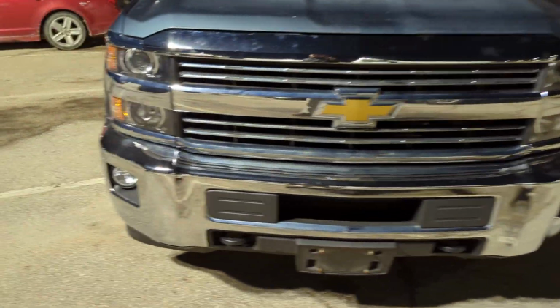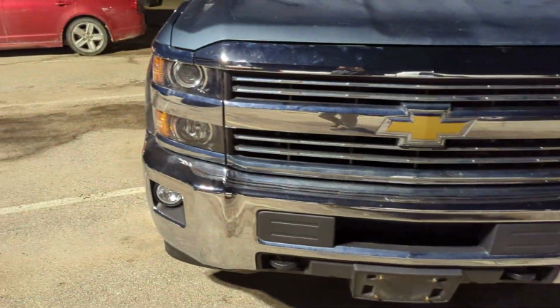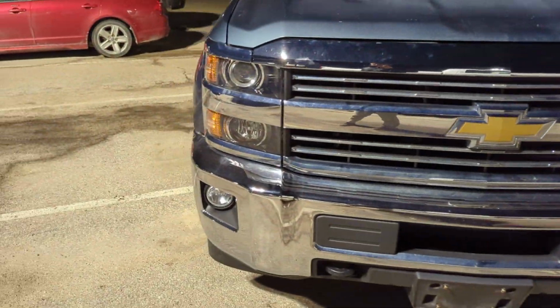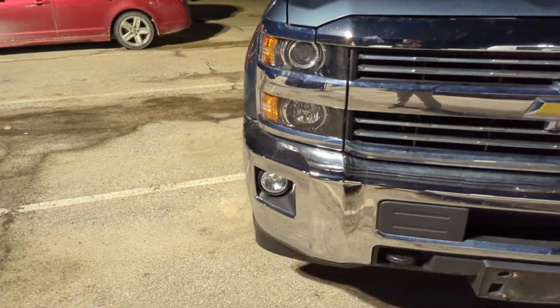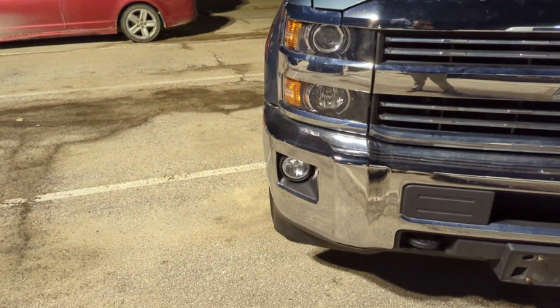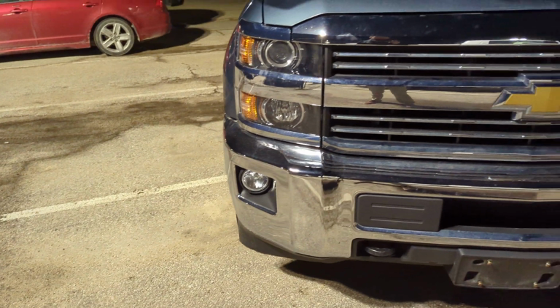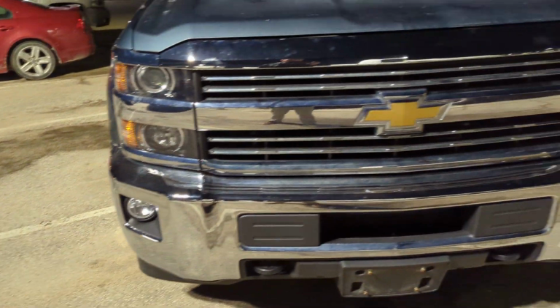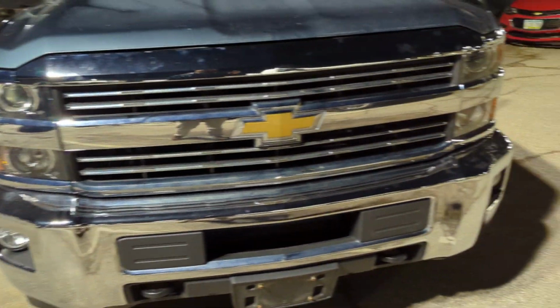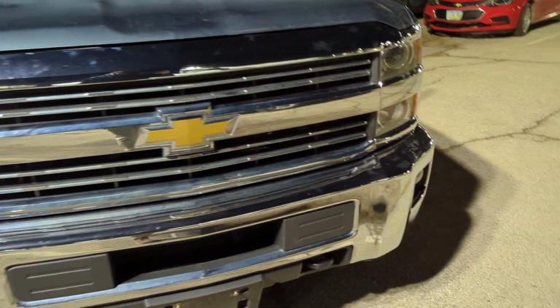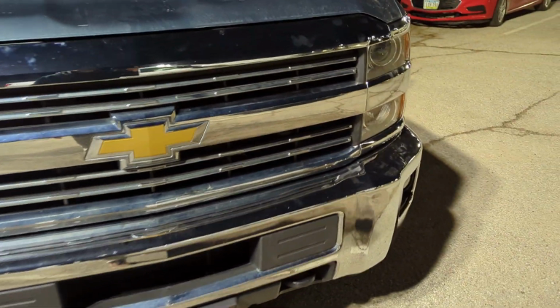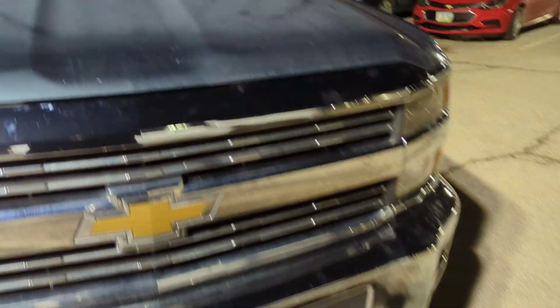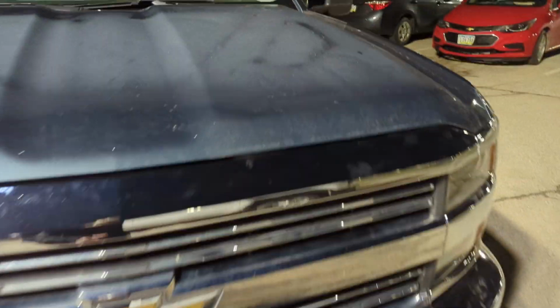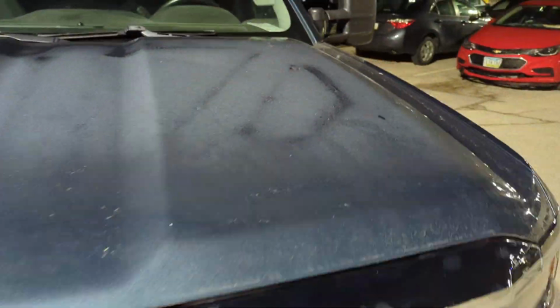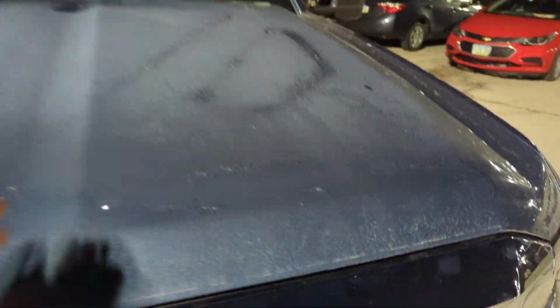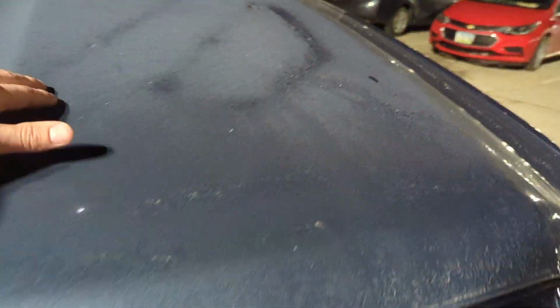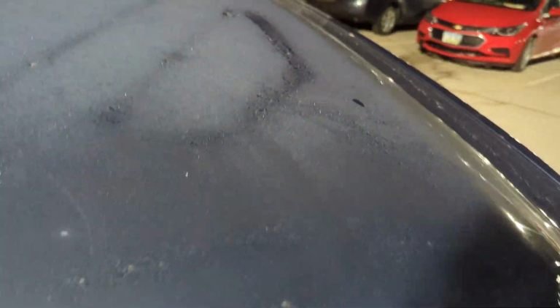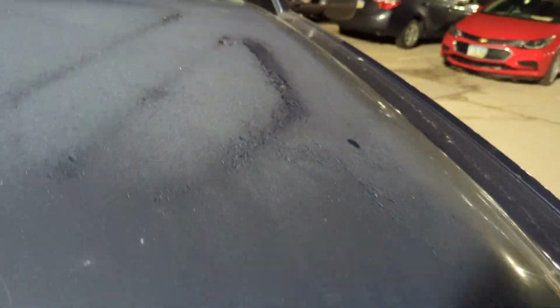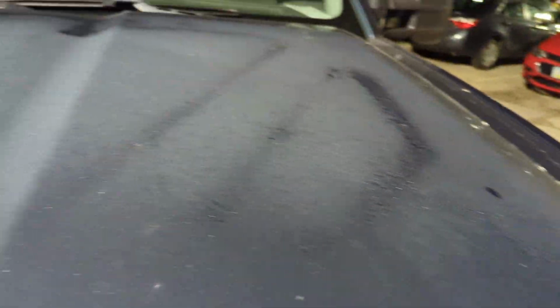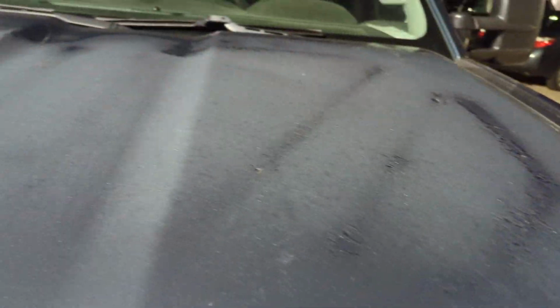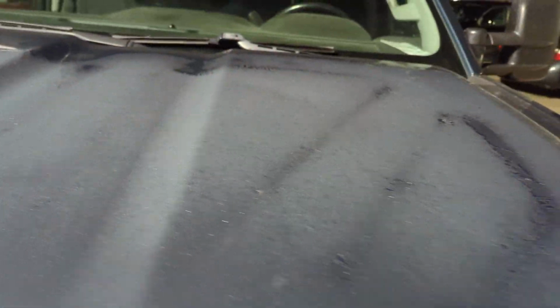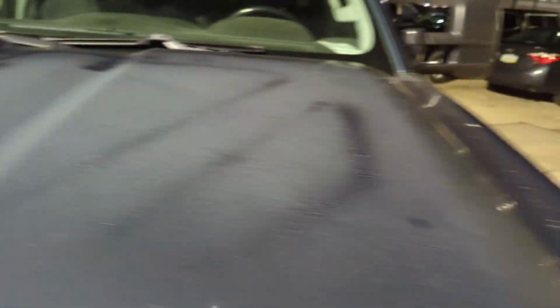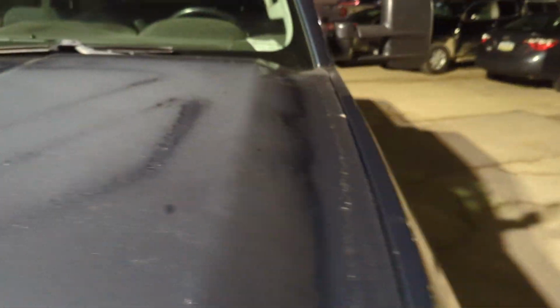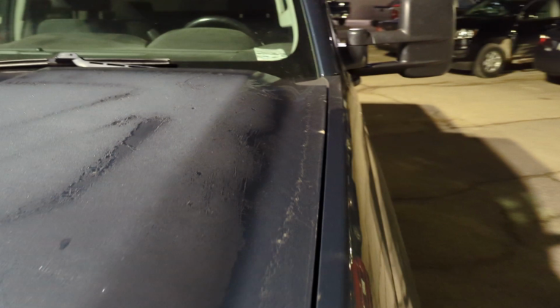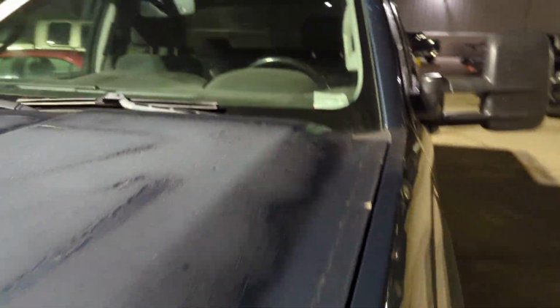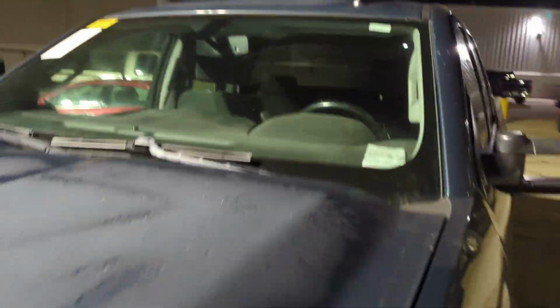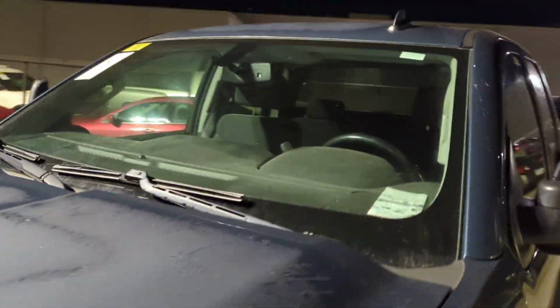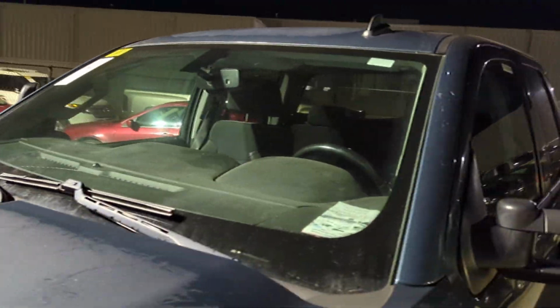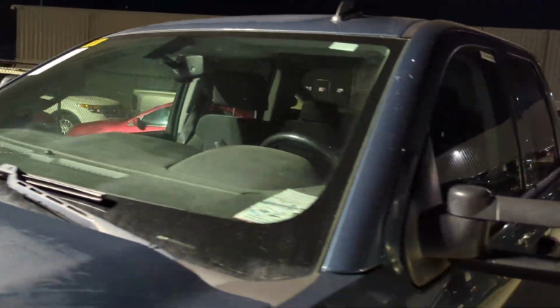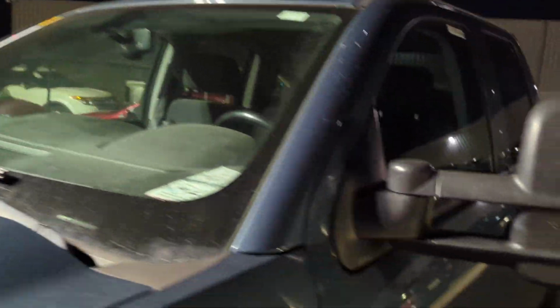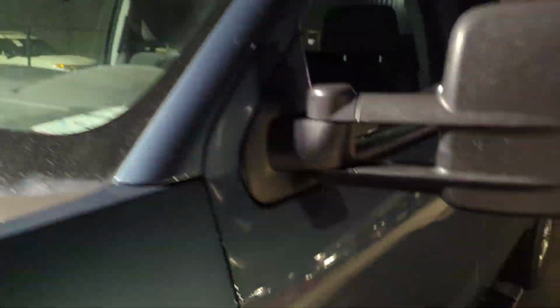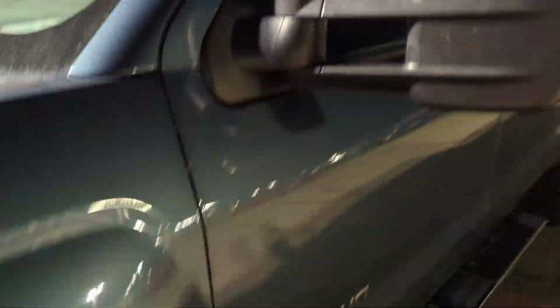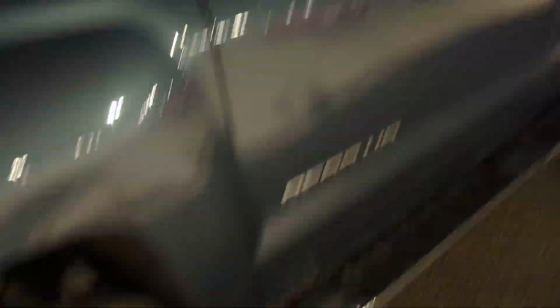Starting in the front, you got nice fog lights on here — good-looking Chevy front end. It's got a lot of frost on the hood but it looks like it's in good shape, as well as the windshield. No cracks or chips or anything.